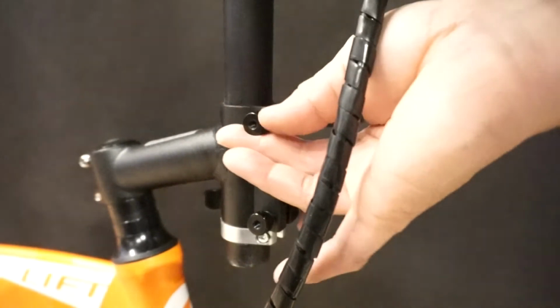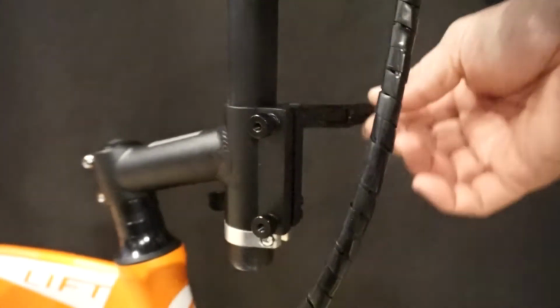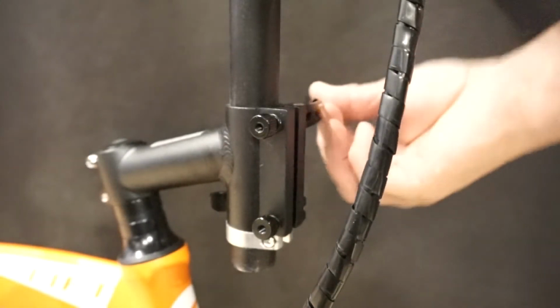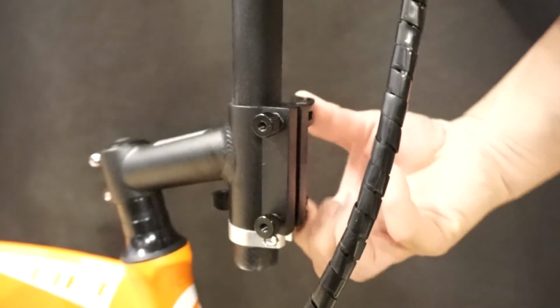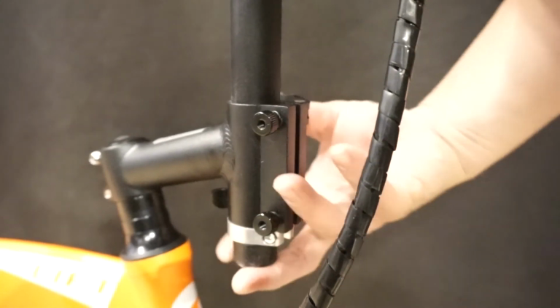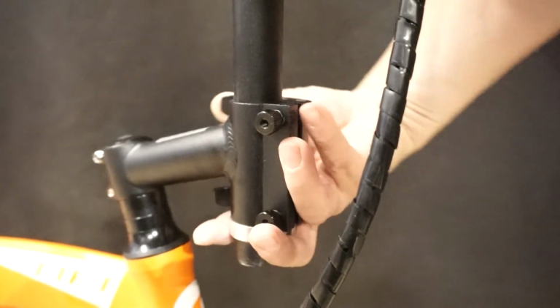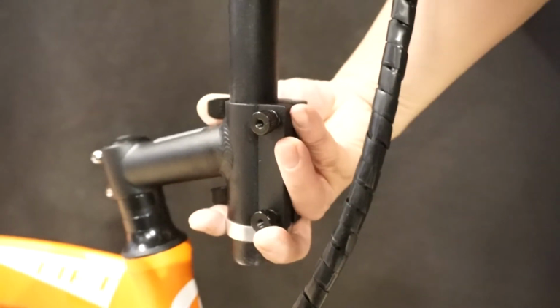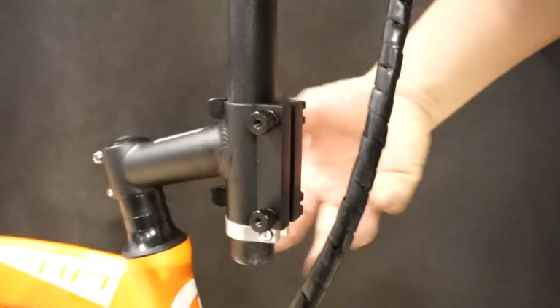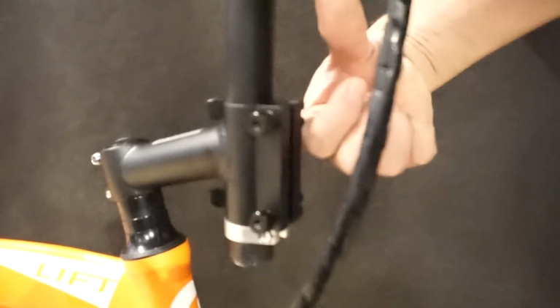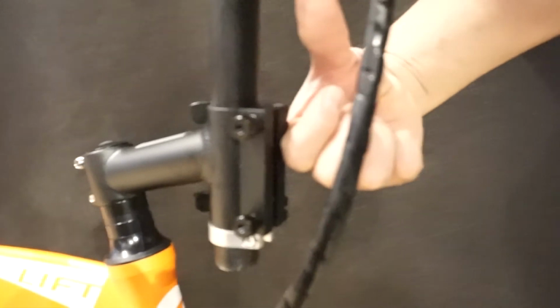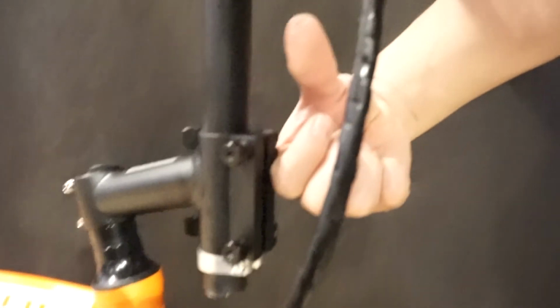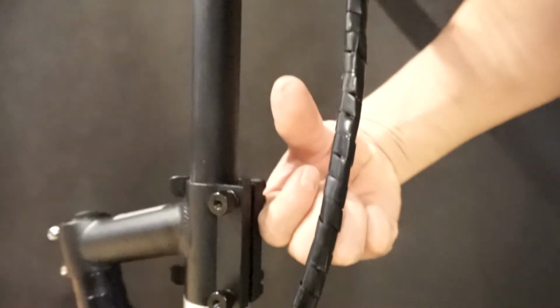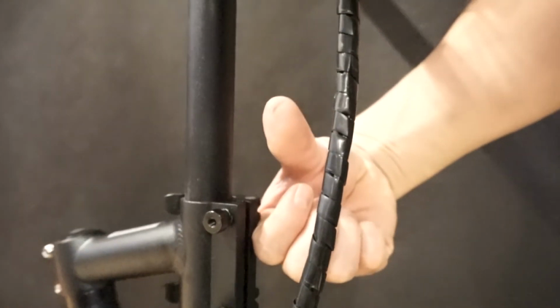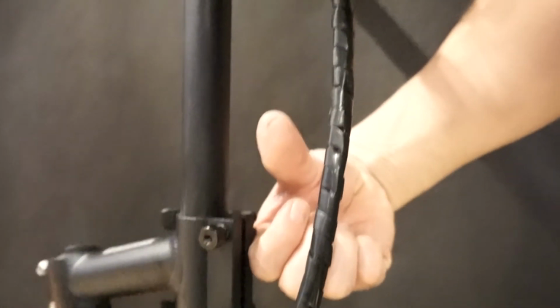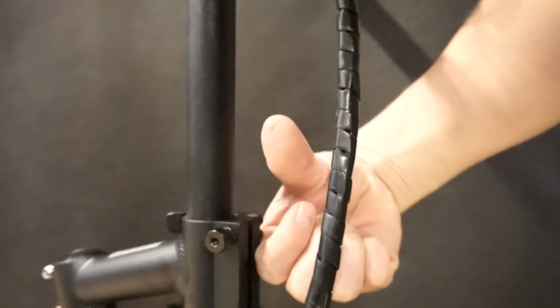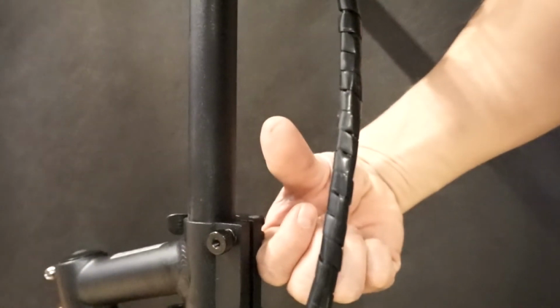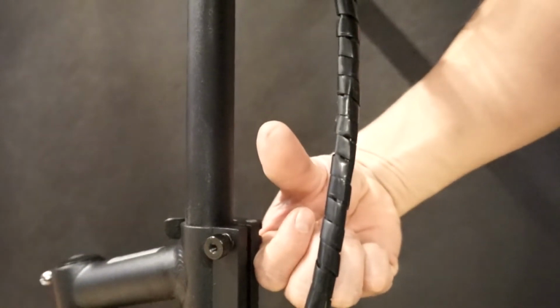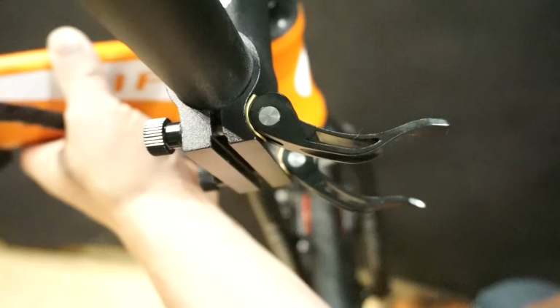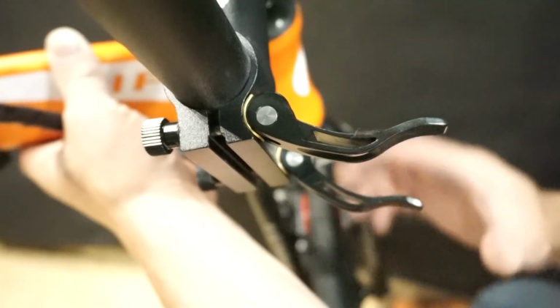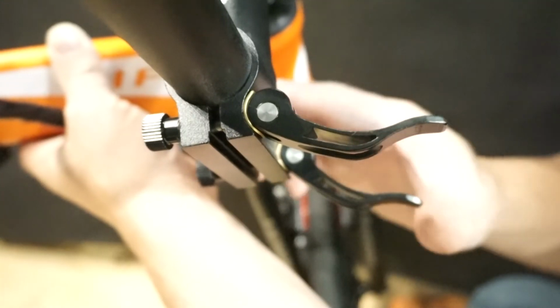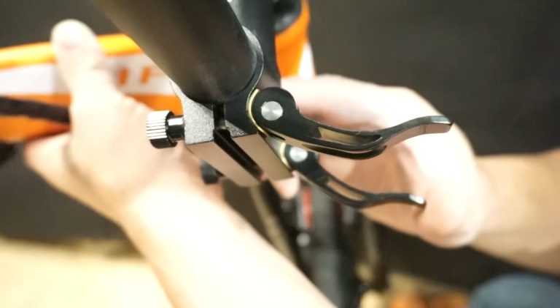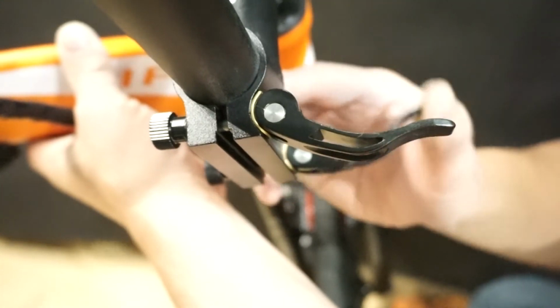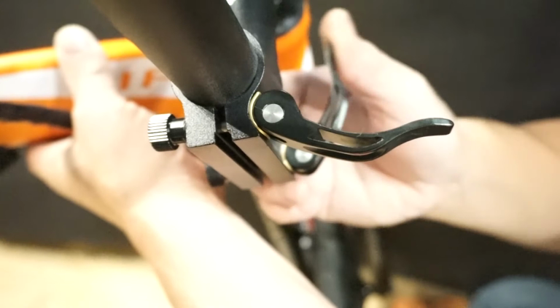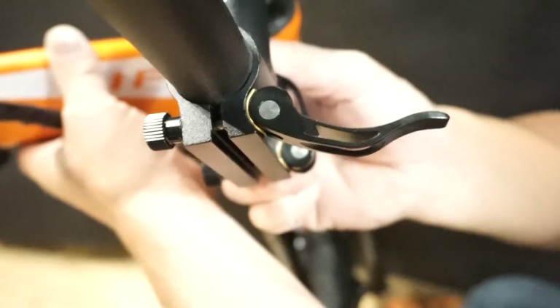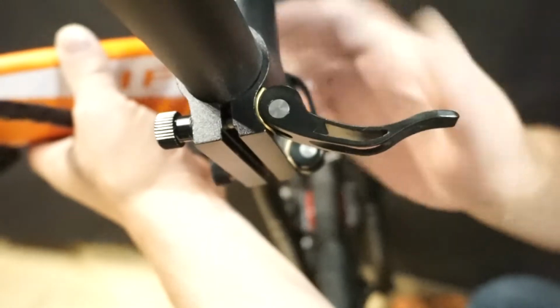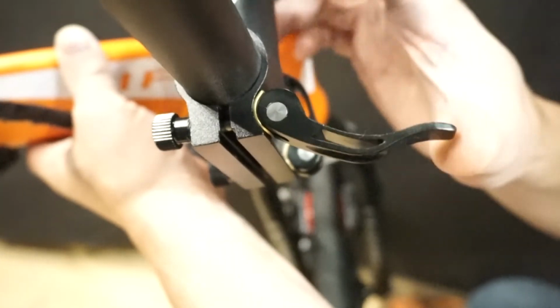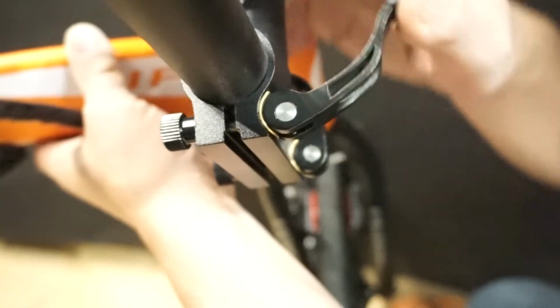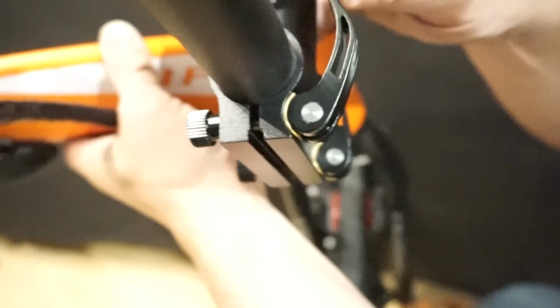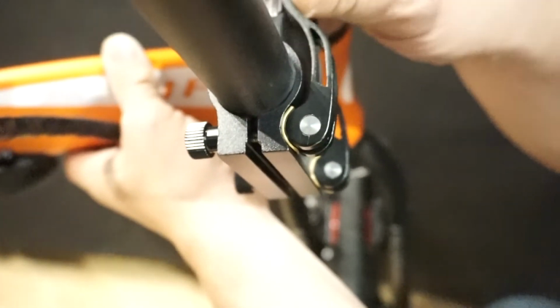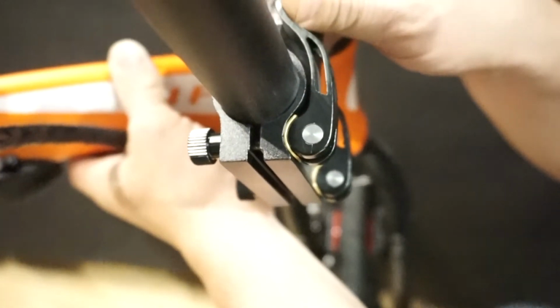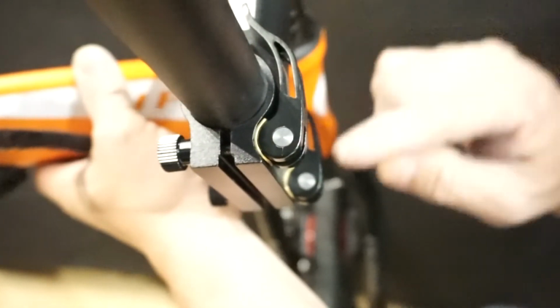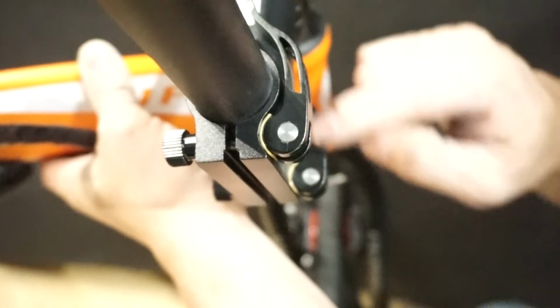Turn the adjustment knob clockwise for more tension. A lever should close firmly and leave an impression on your thumb. Make sure both levers are fully closed with firm pressure.